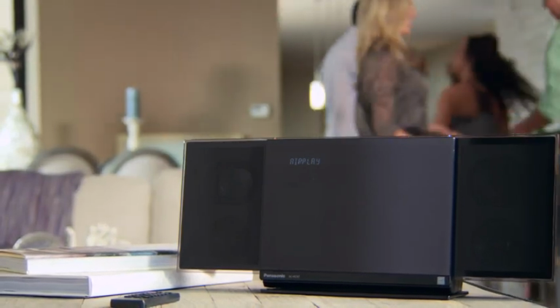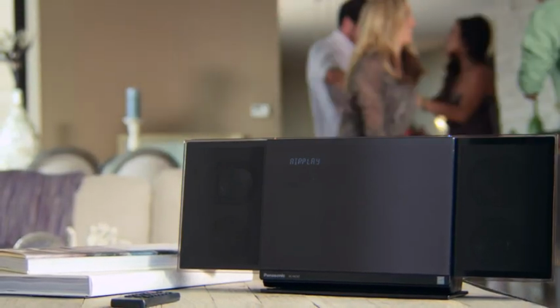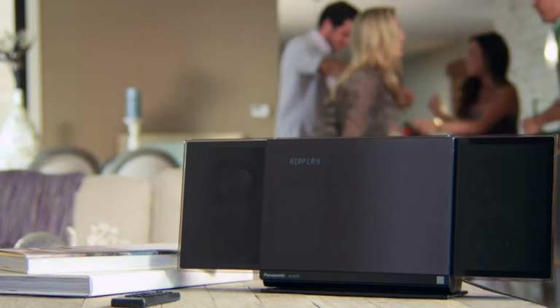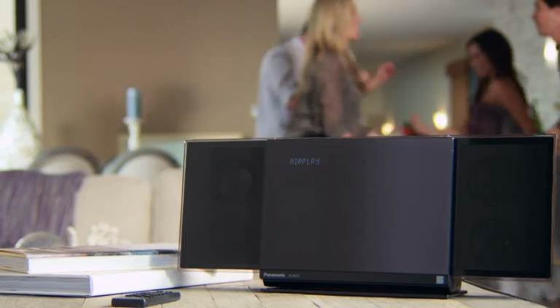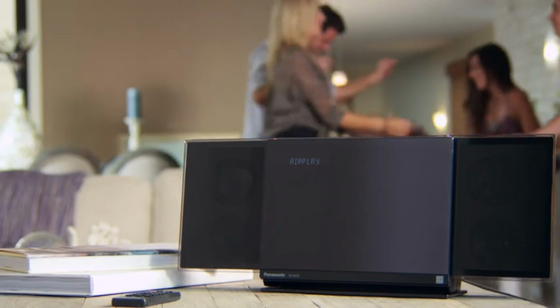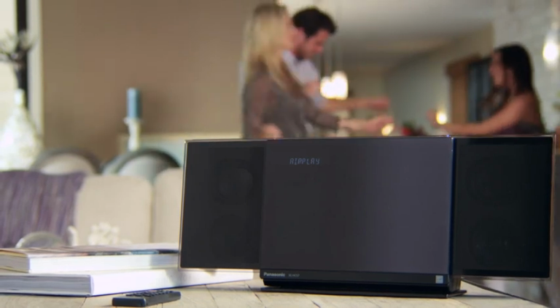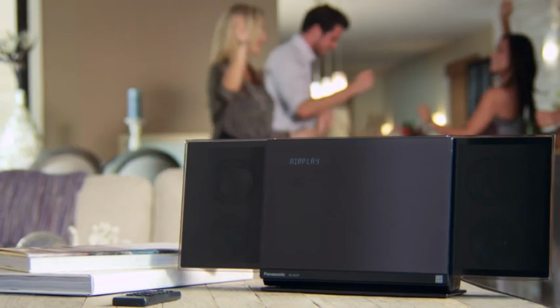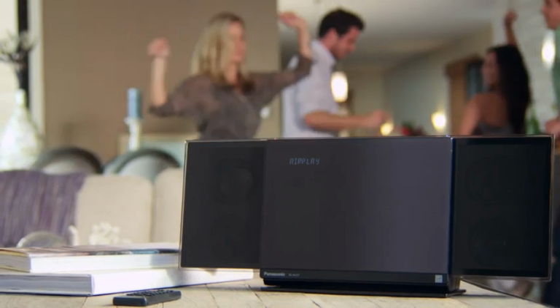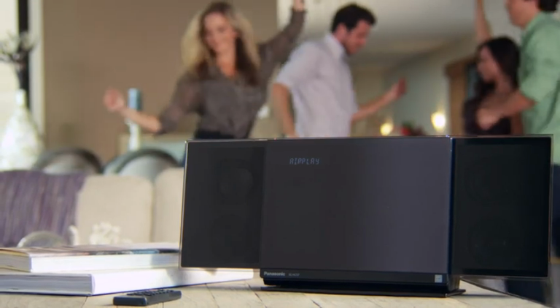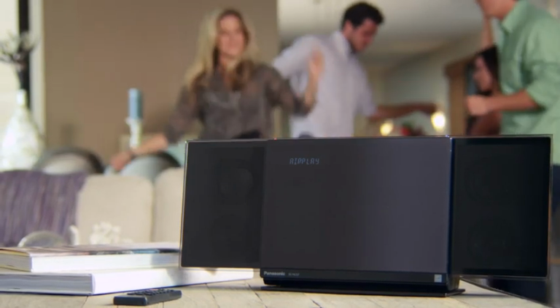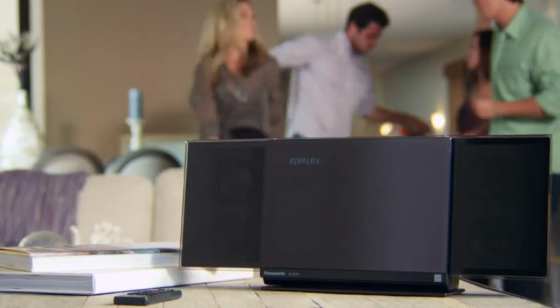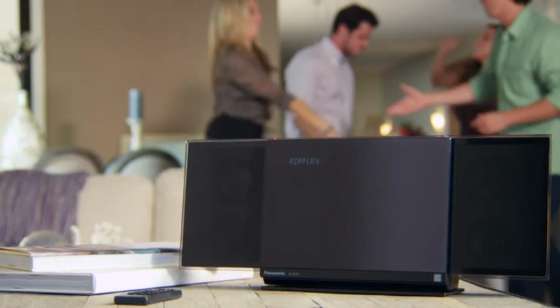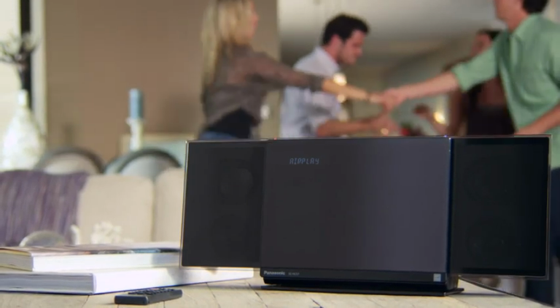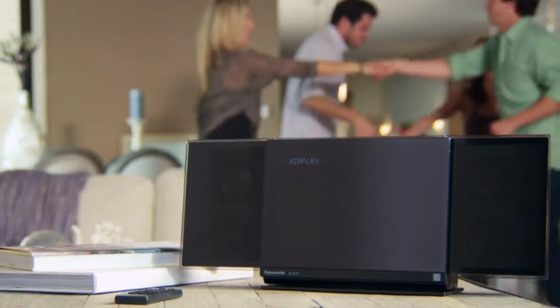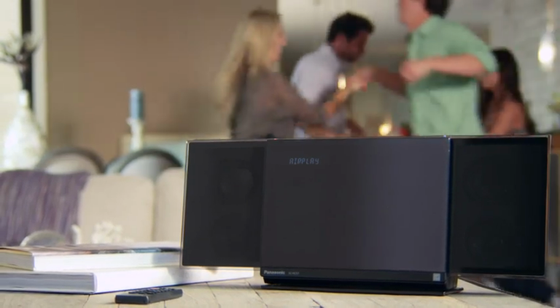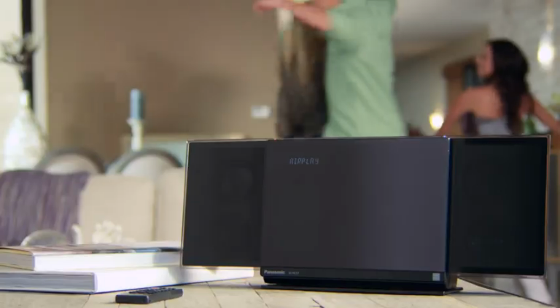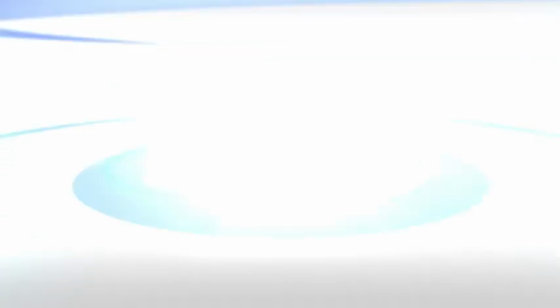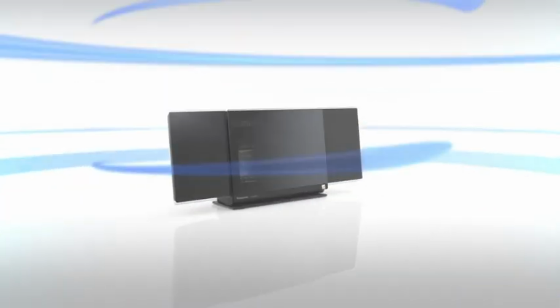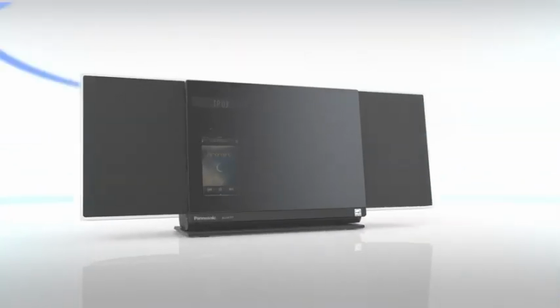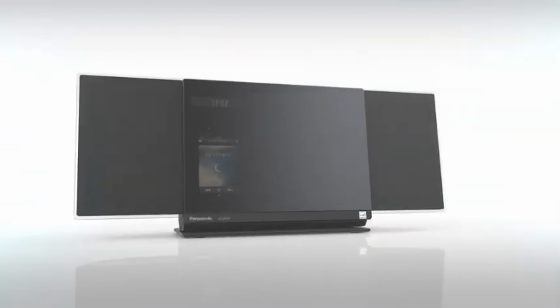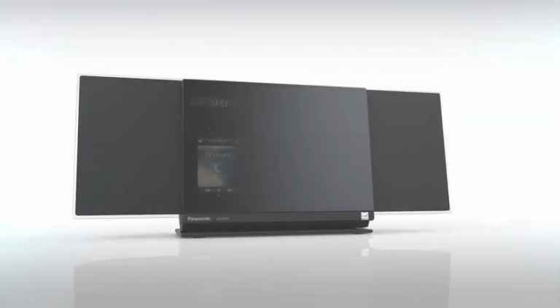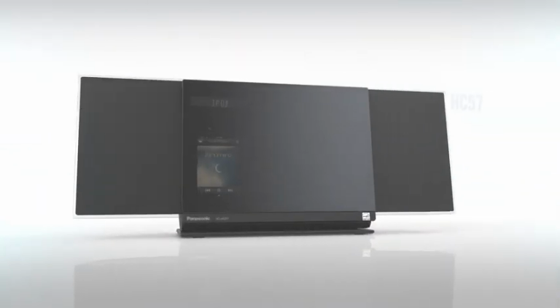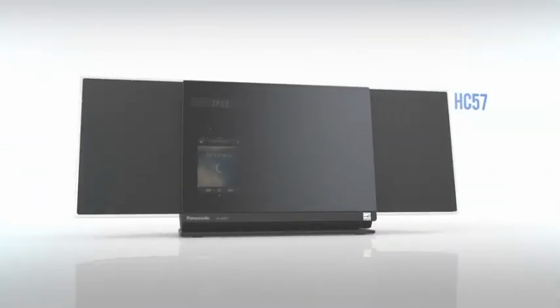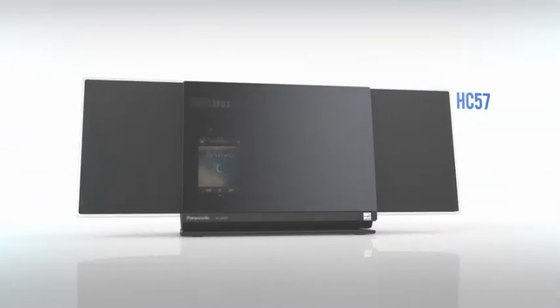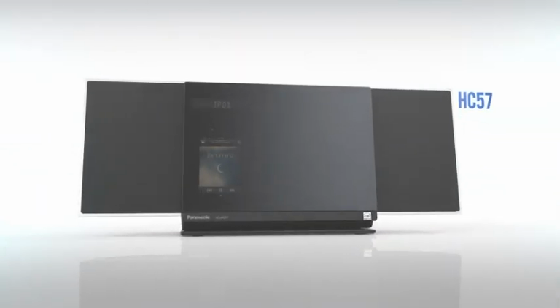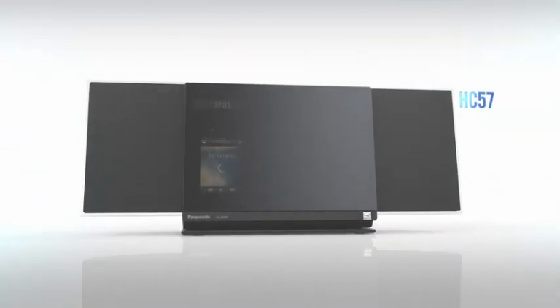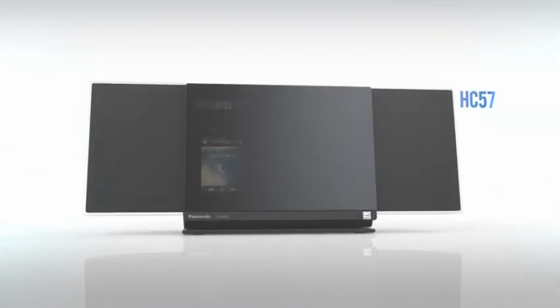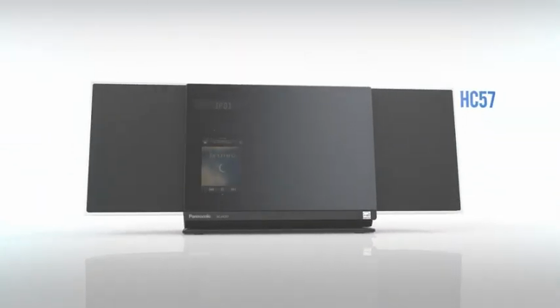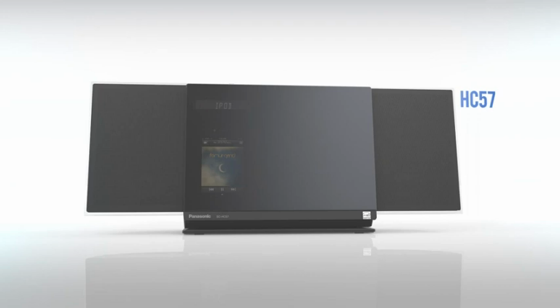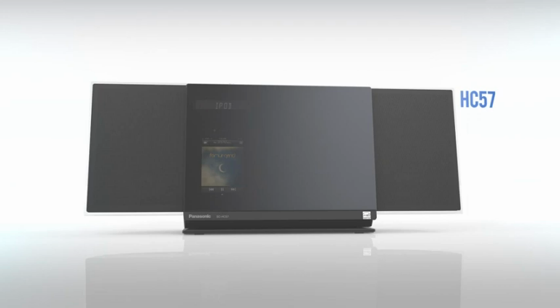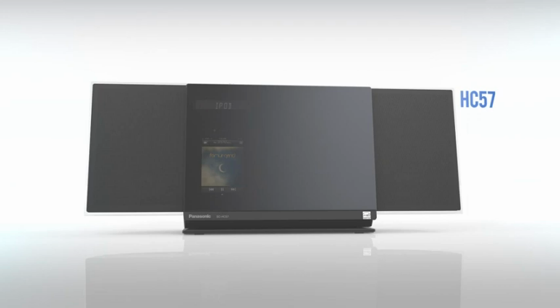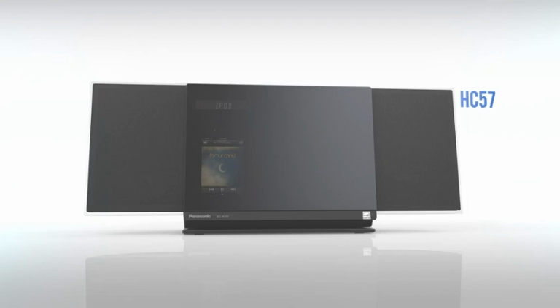The new 2012 HC-57. It's clever made easy by Panasonic.